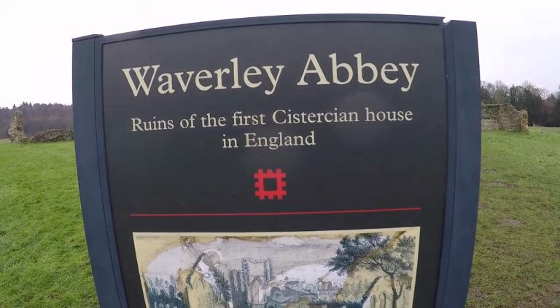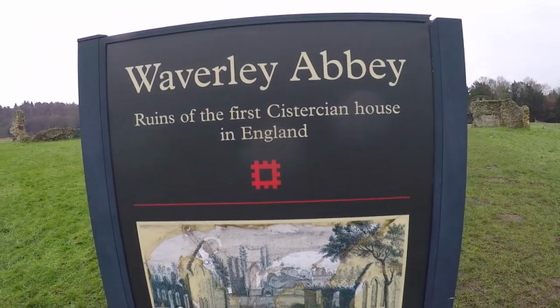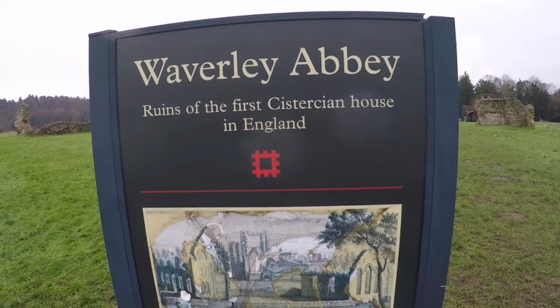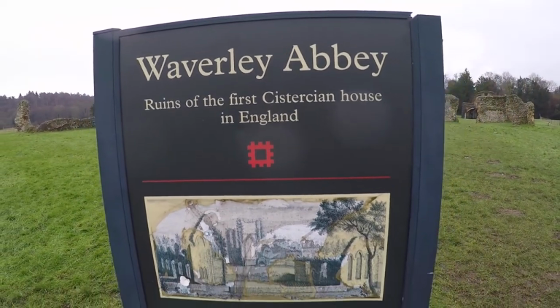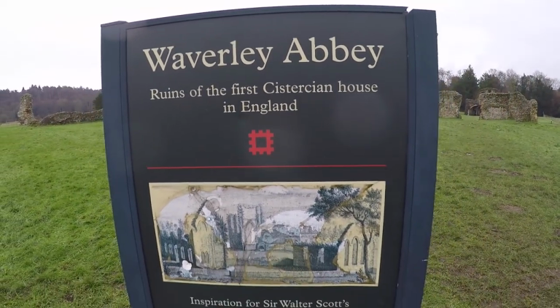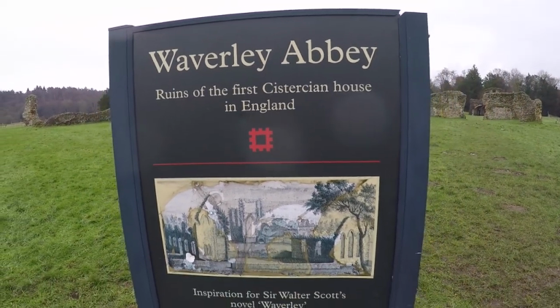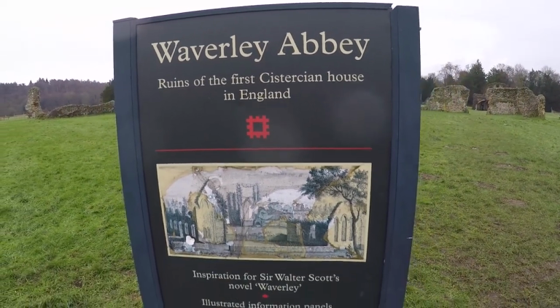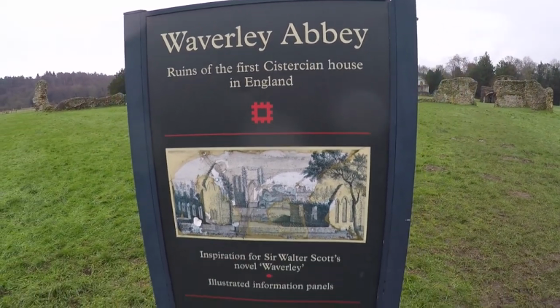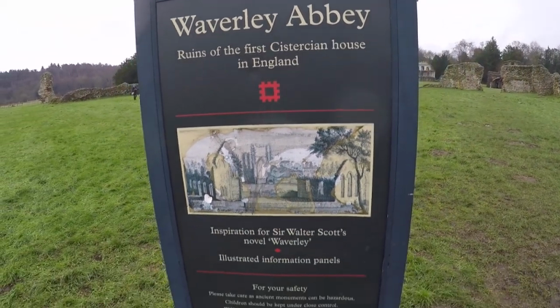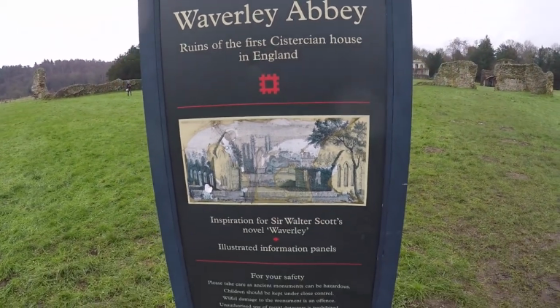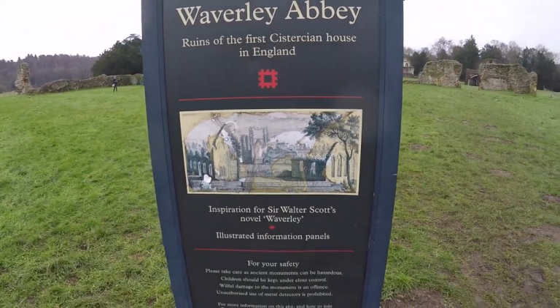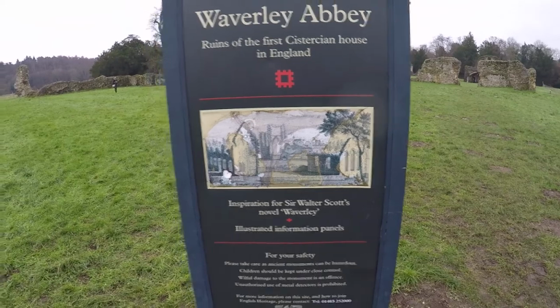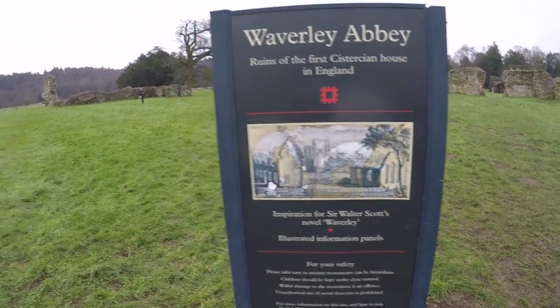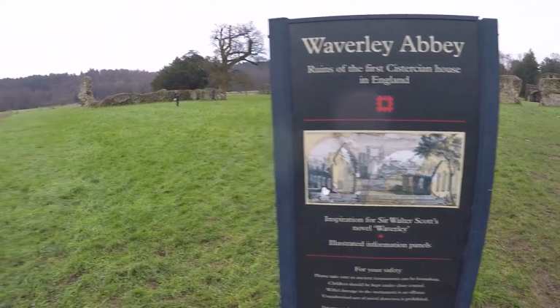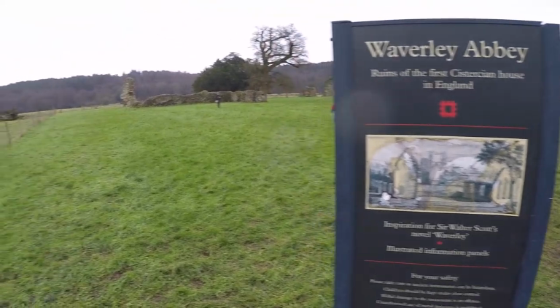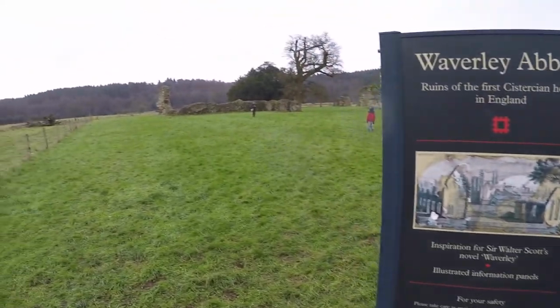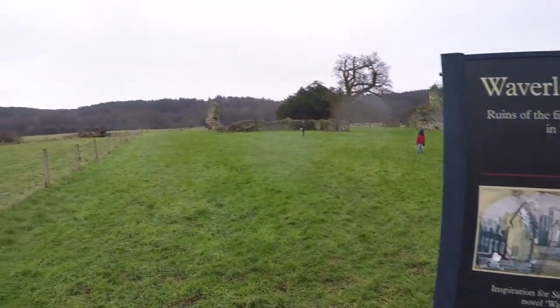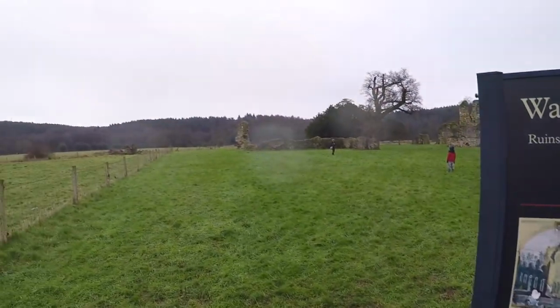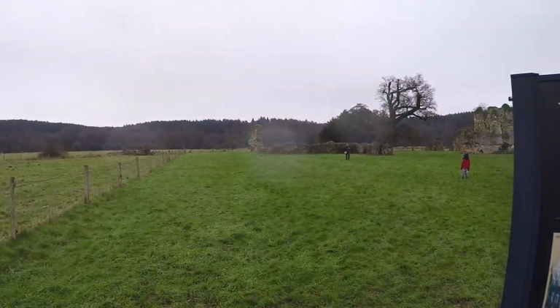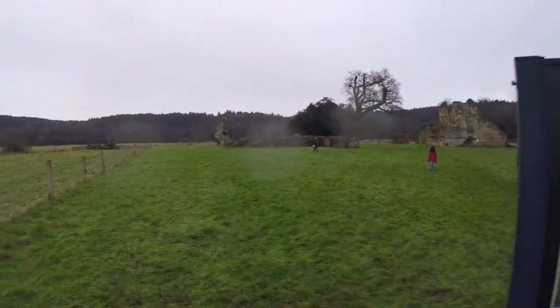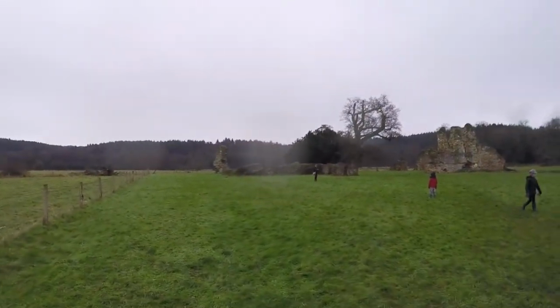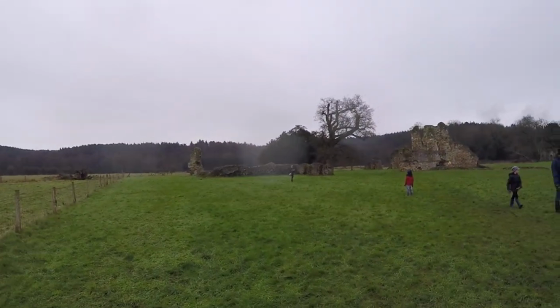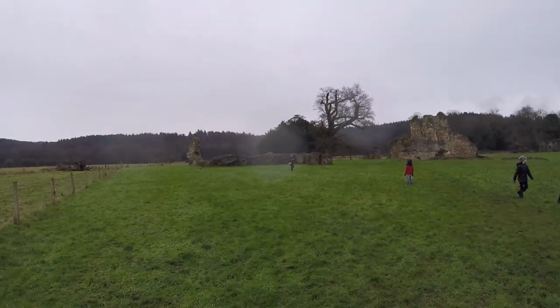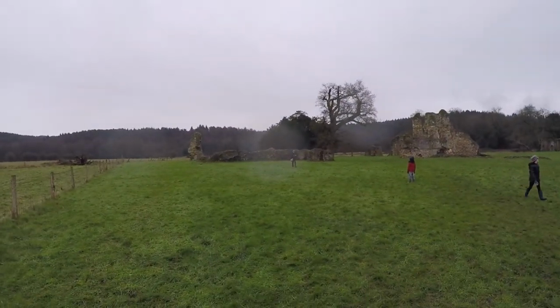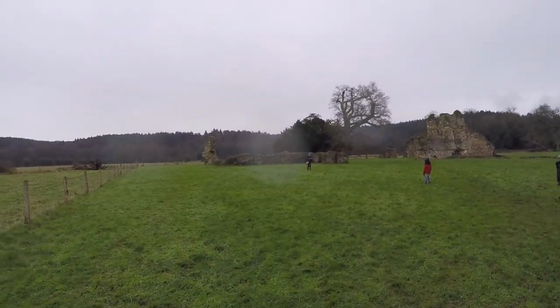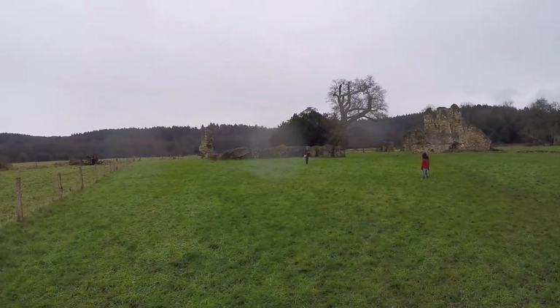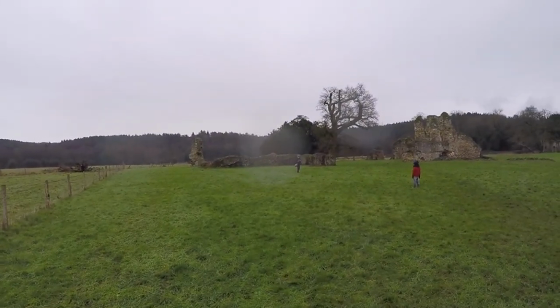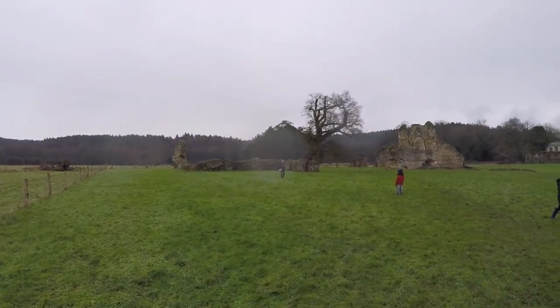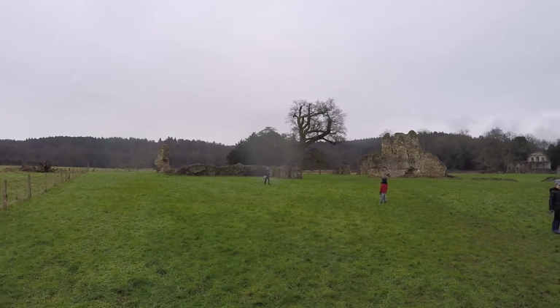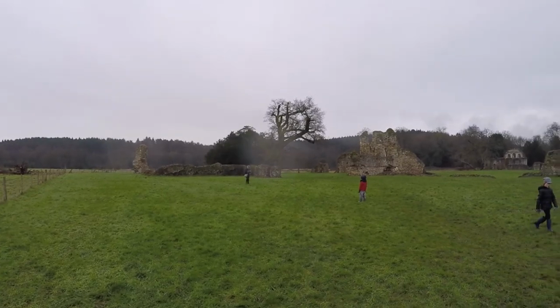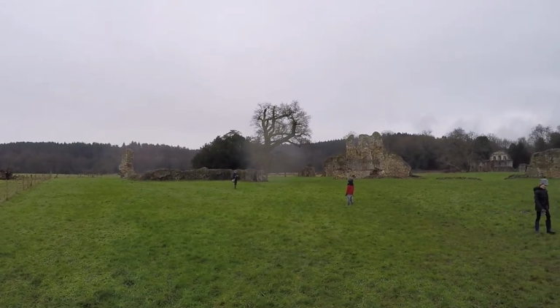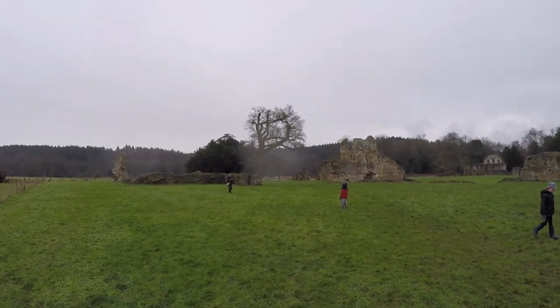Hello! I thought we'd try something different today — a bit of a walk through Waverley Abbey. I'm trying some voiceover to see how we like this.